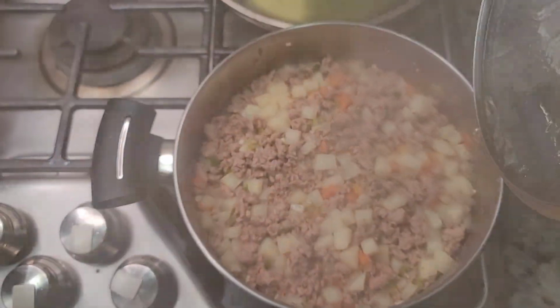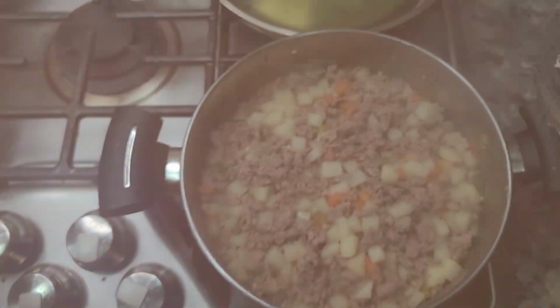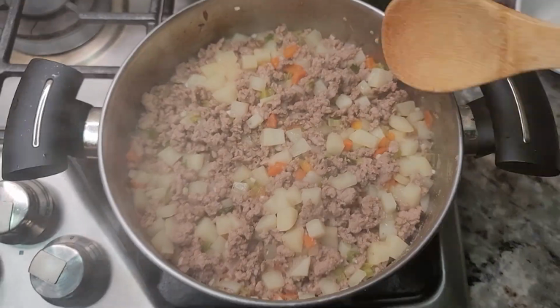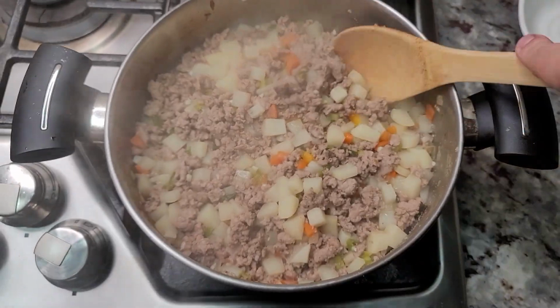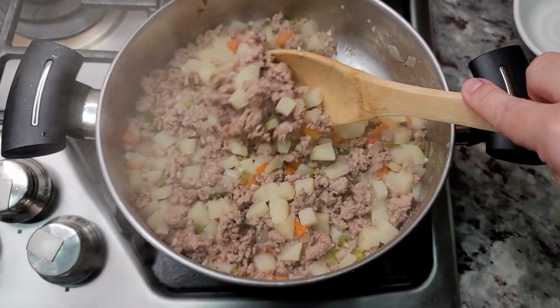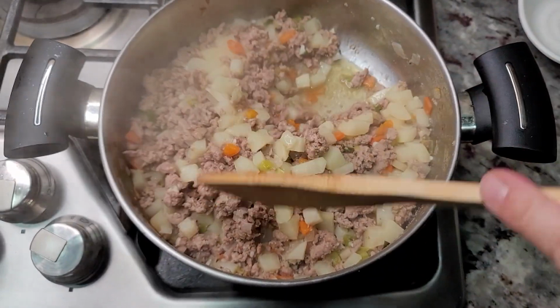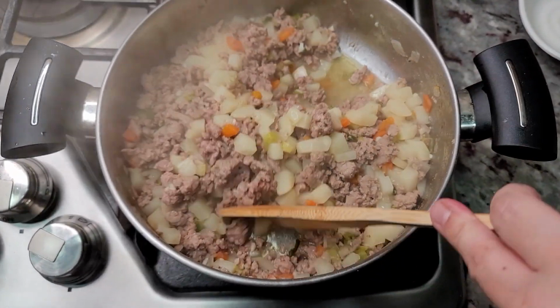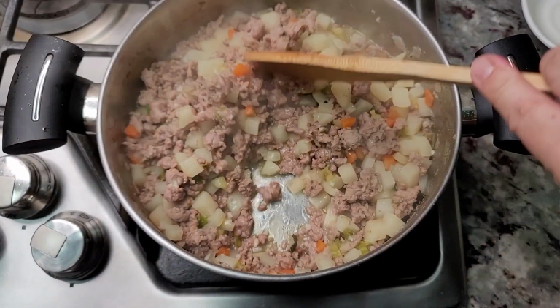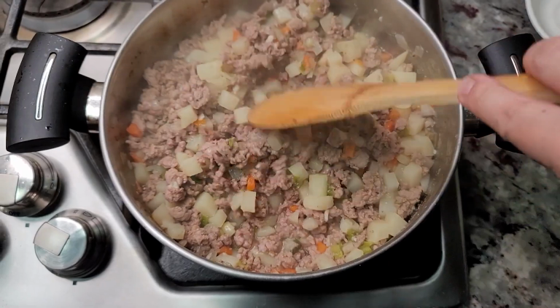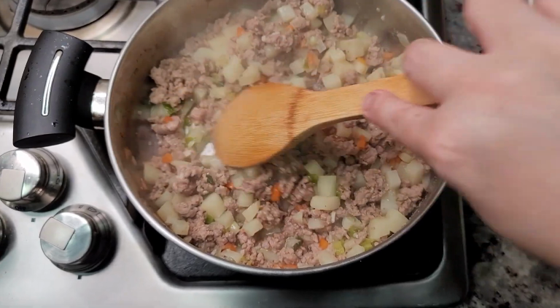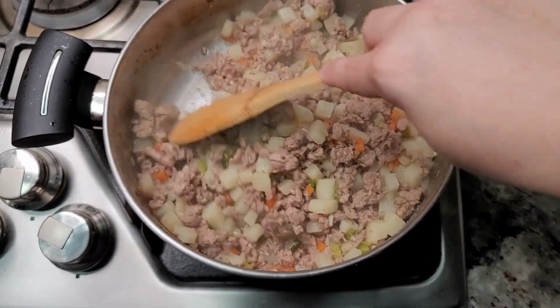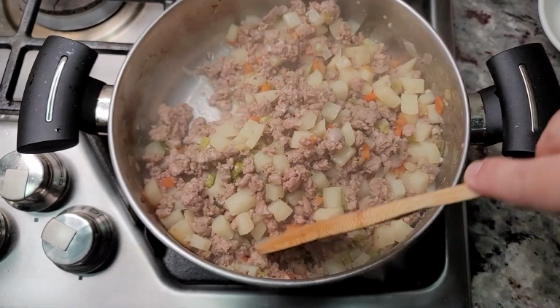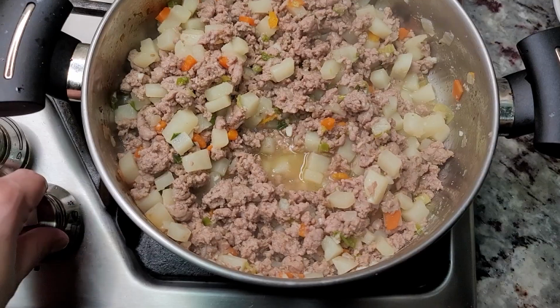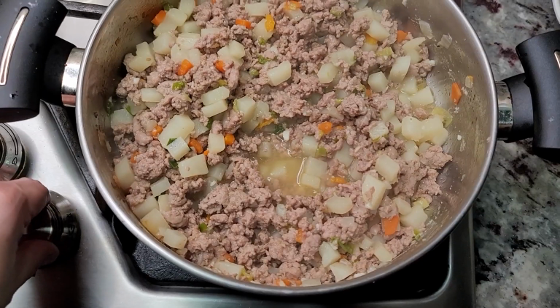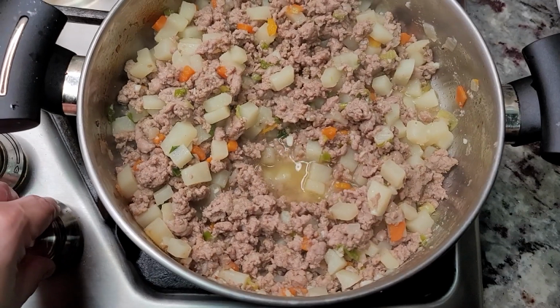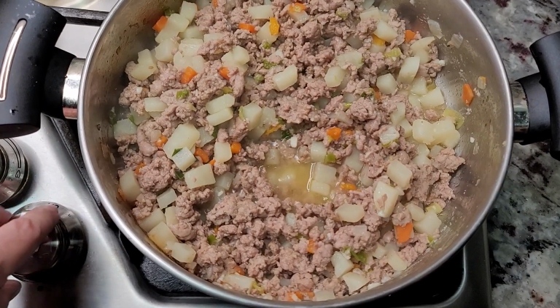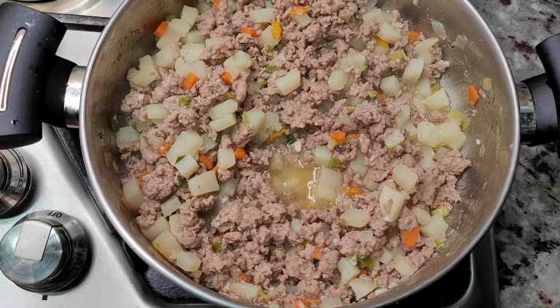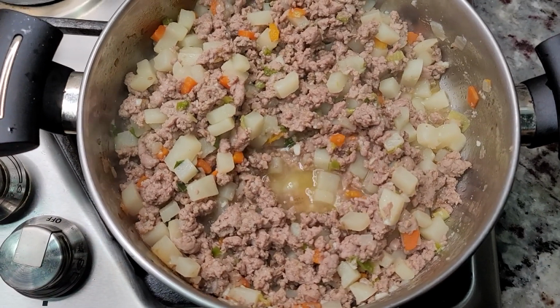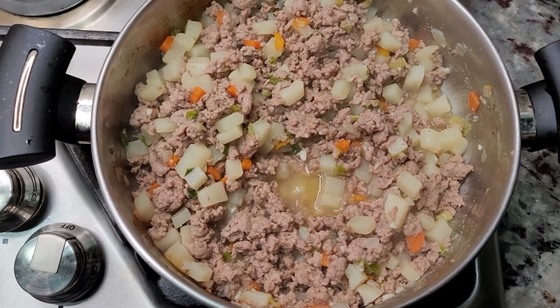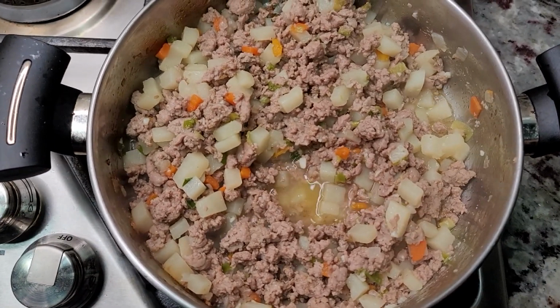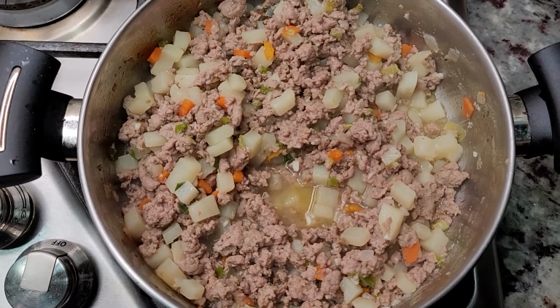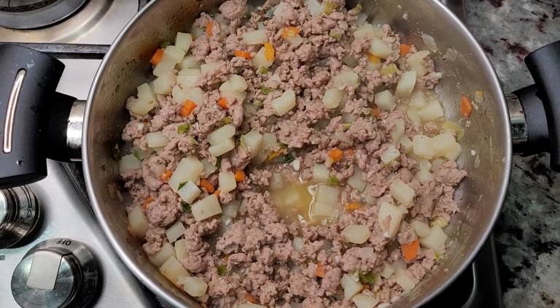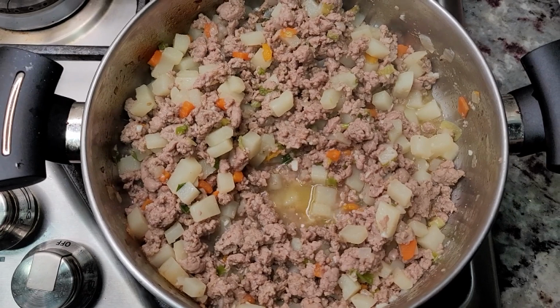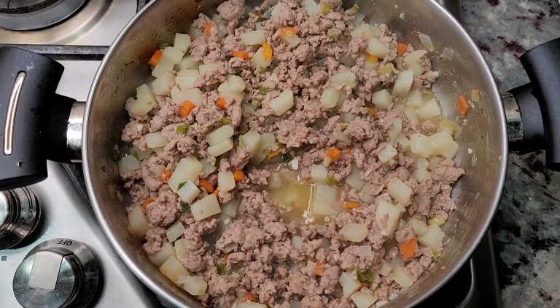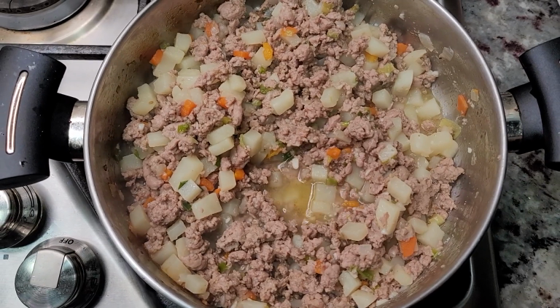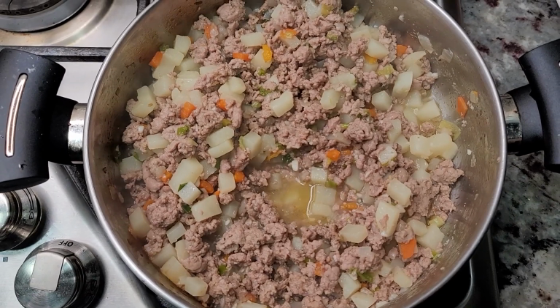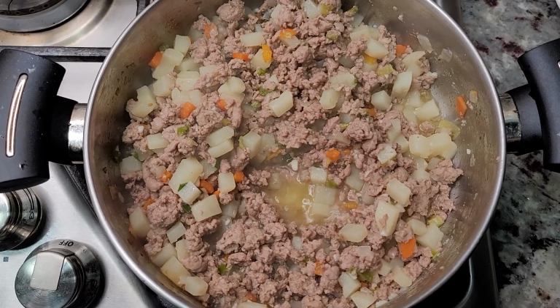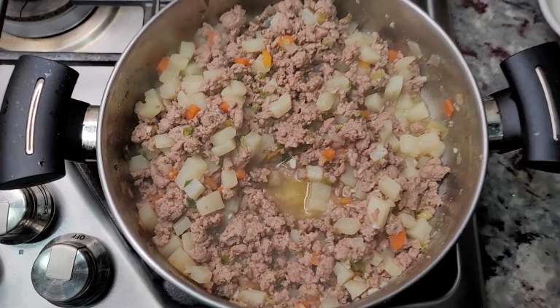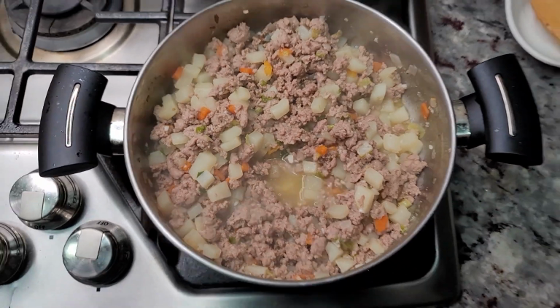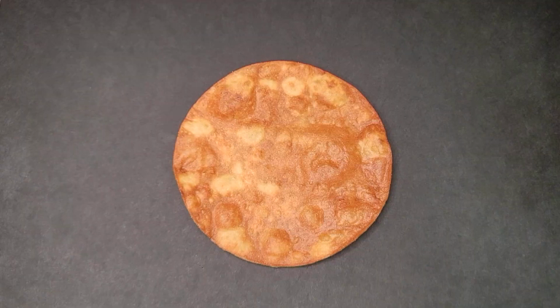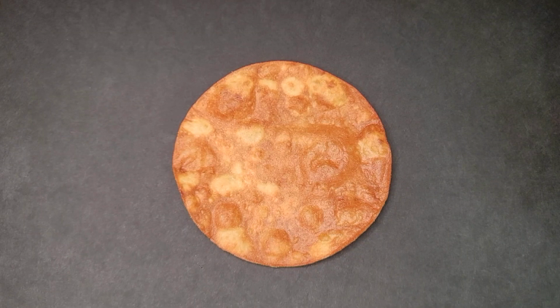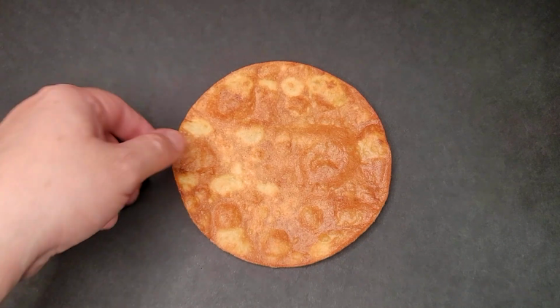My picadillo is done. I'm going to crank up the heat a little bit and just let some of that excess moisture evaporate, and this is ready. Now it's time to build my tostadas.